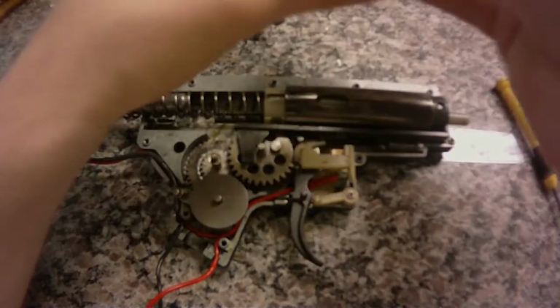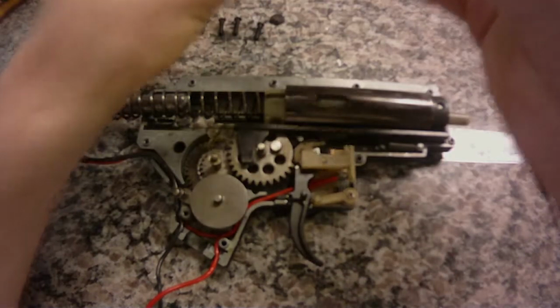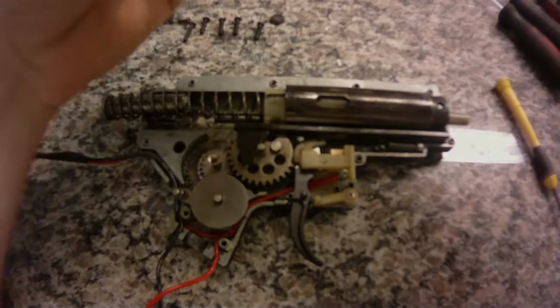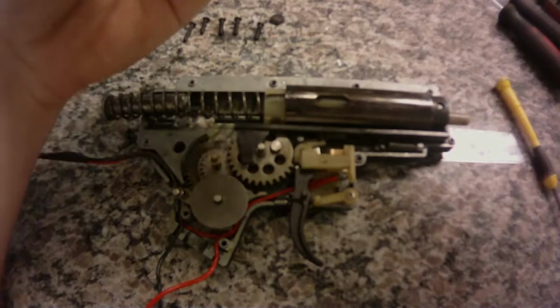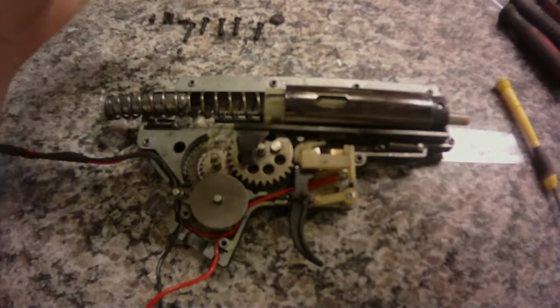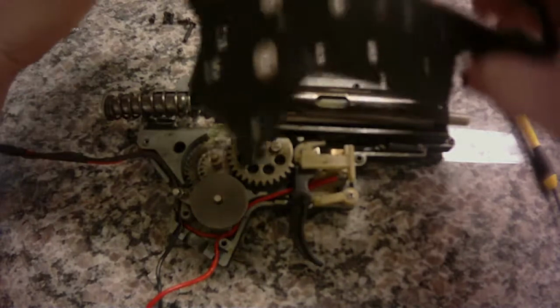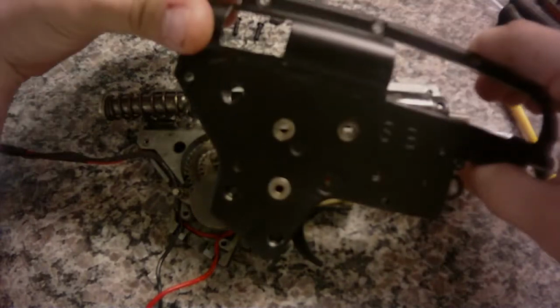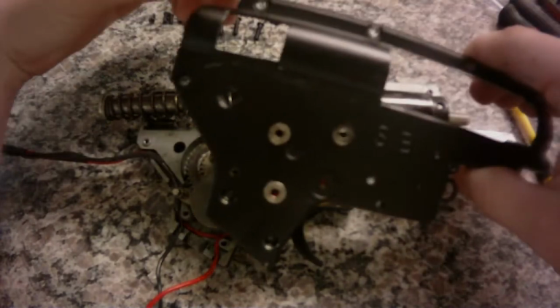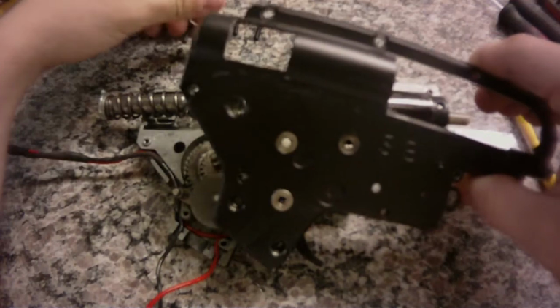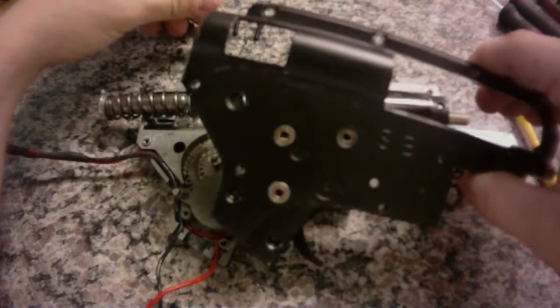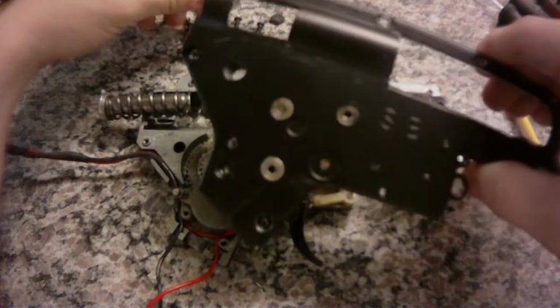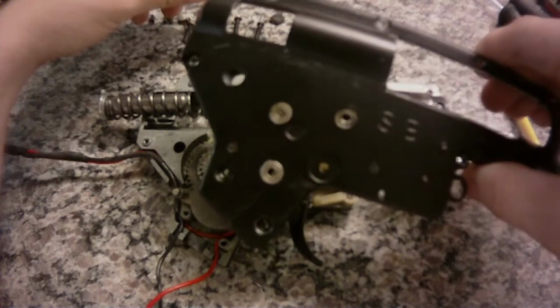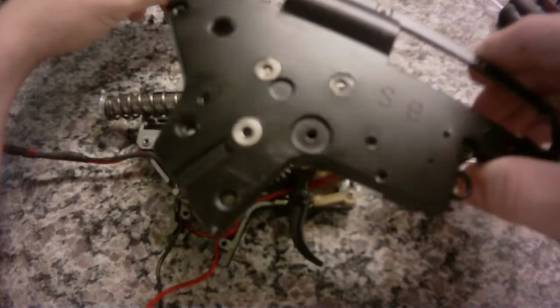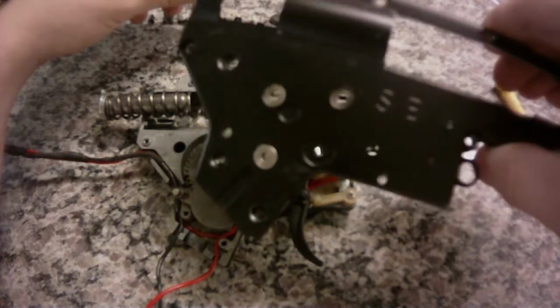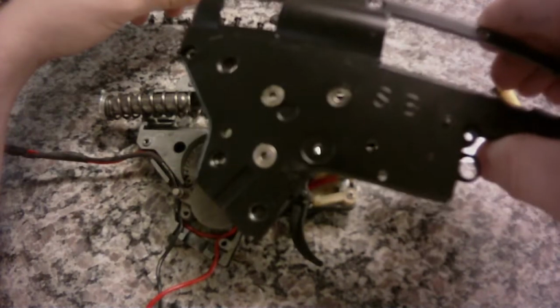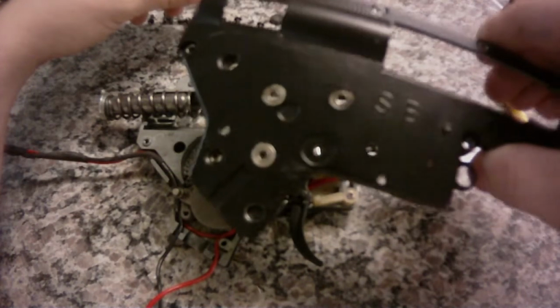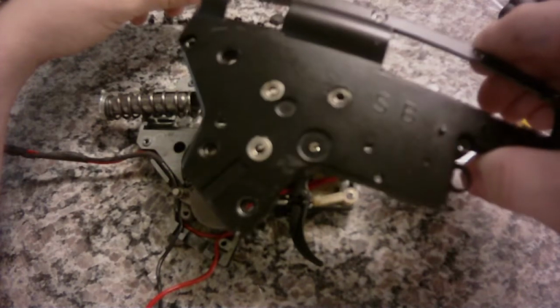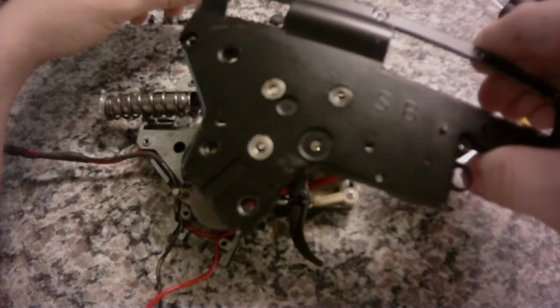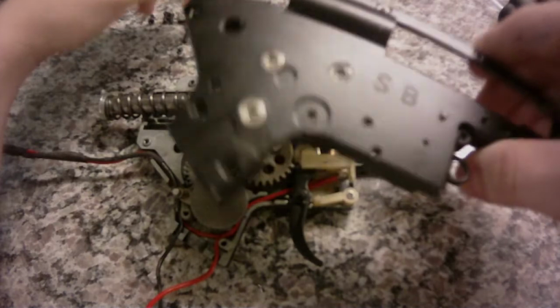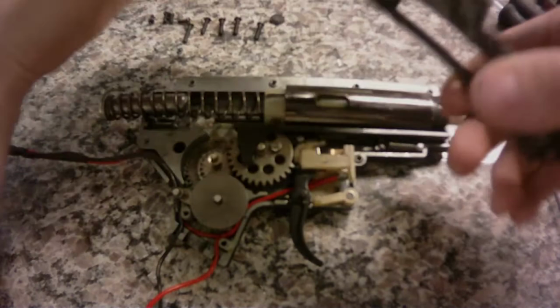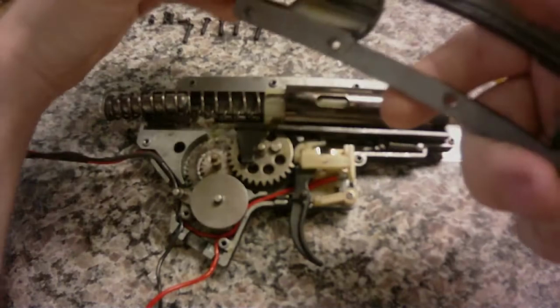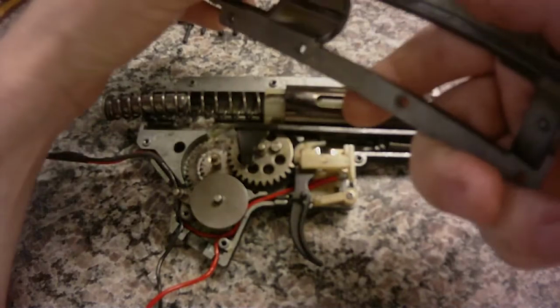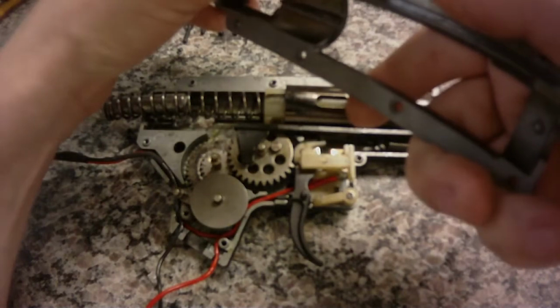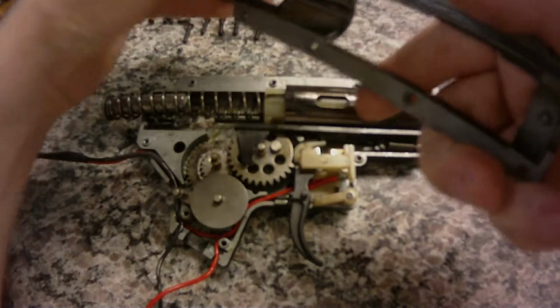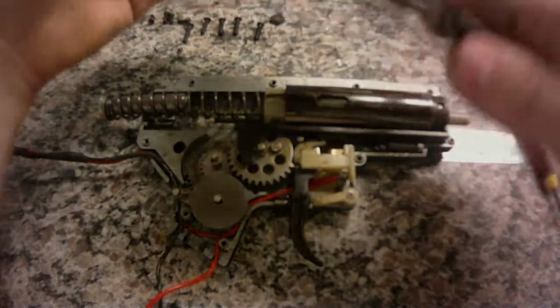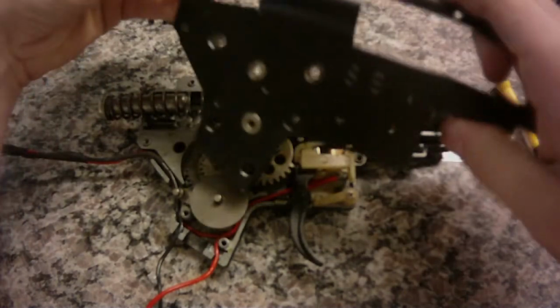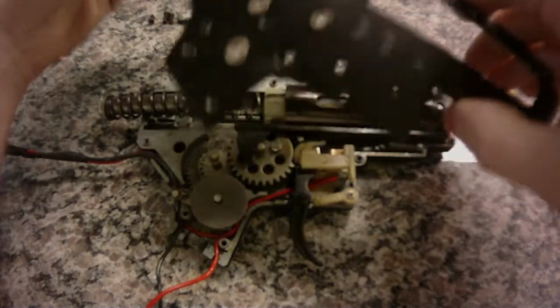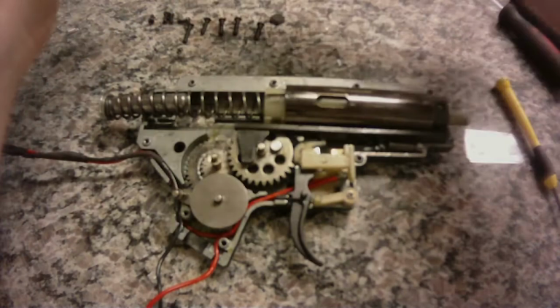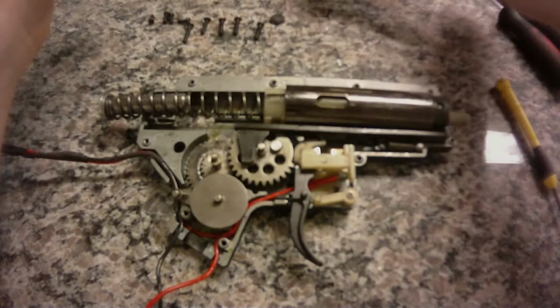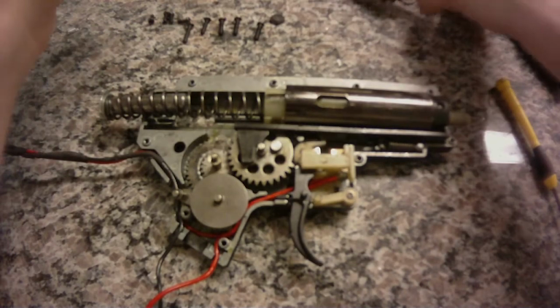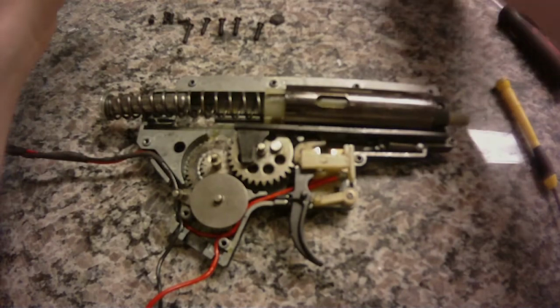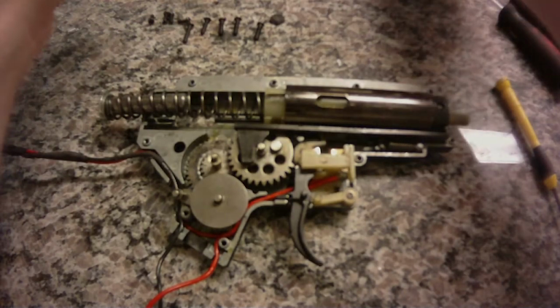One pro for this gun, though, is that it does come with 7mm bearing bushings. It looks like metal, which is one thing I always look for in a gun. Metal bushings just improve the longevity of your gun's life.